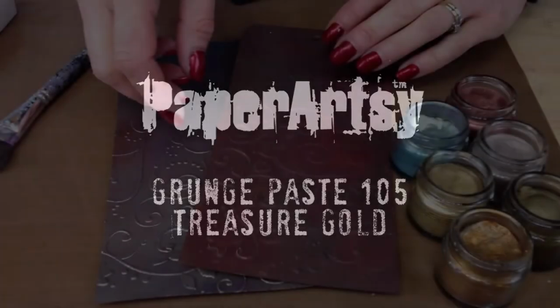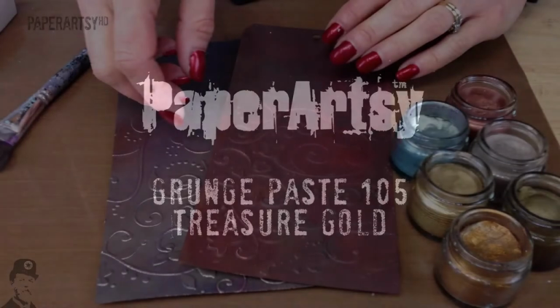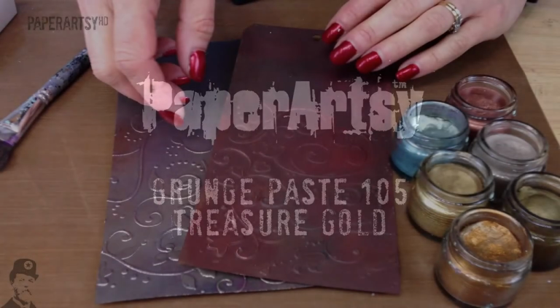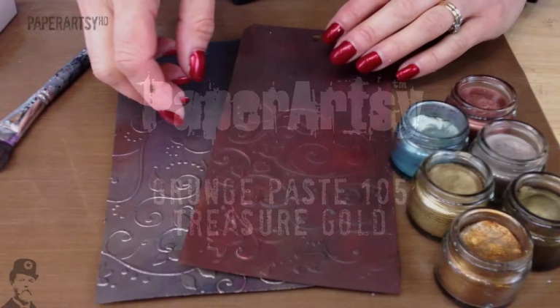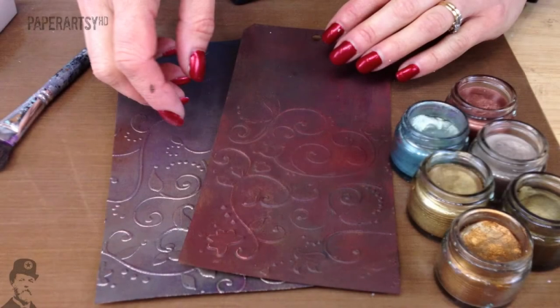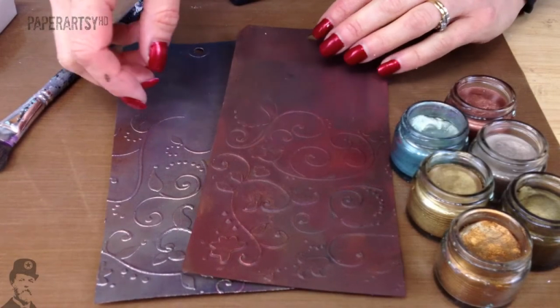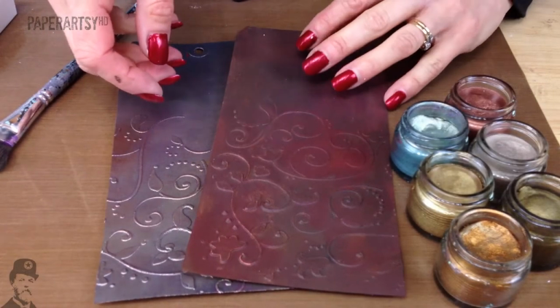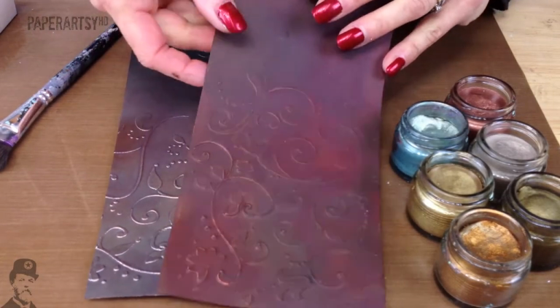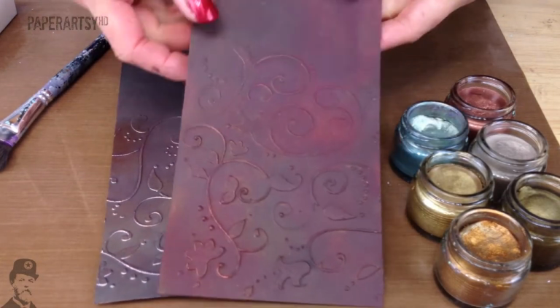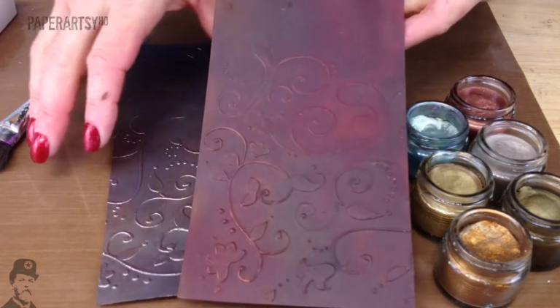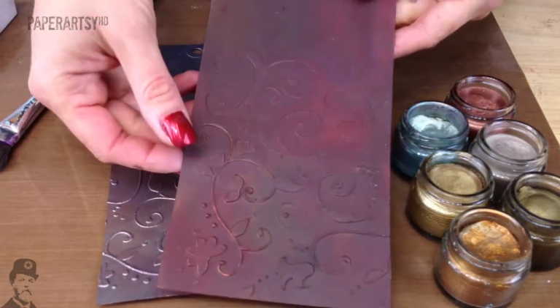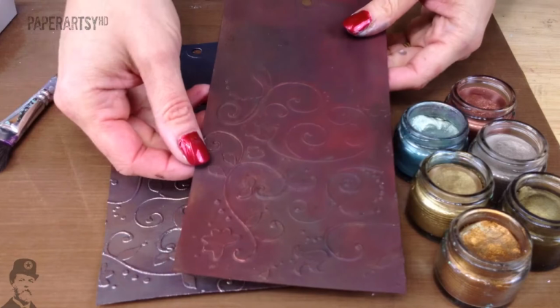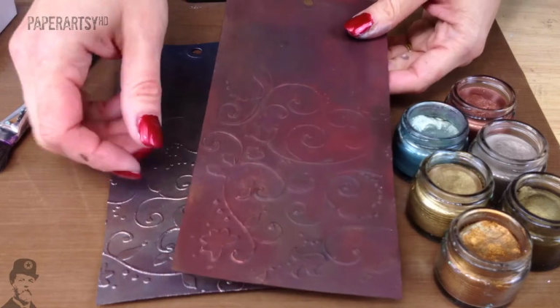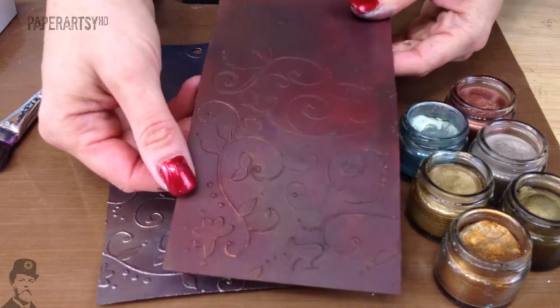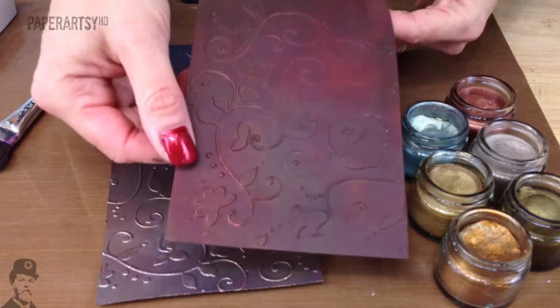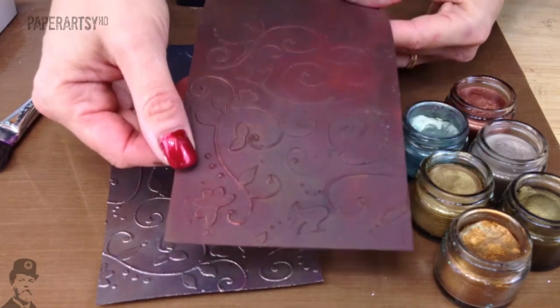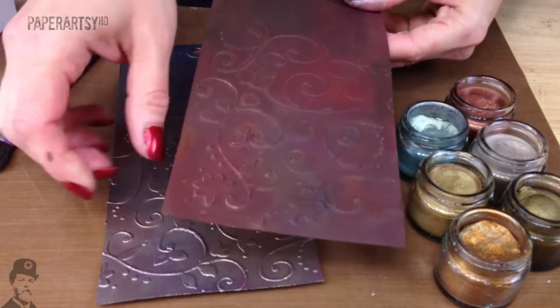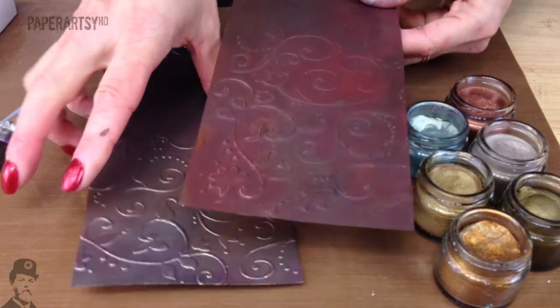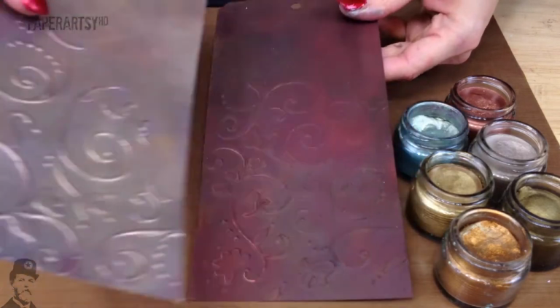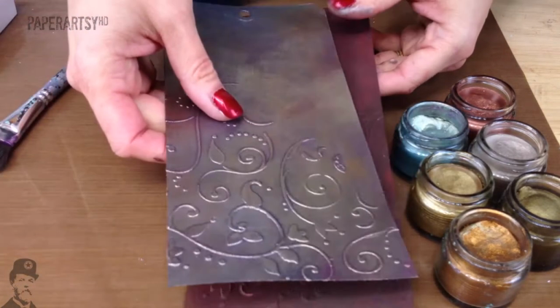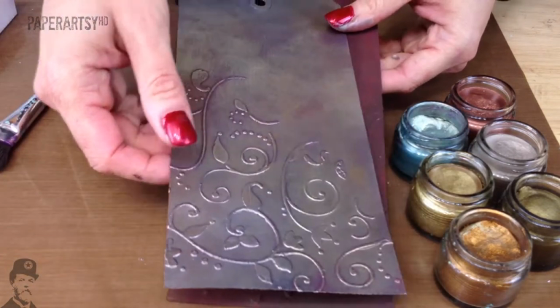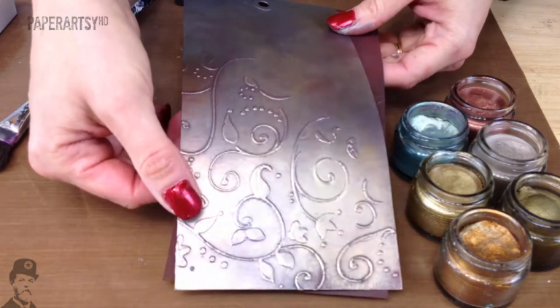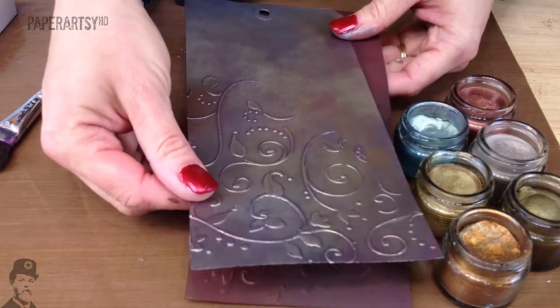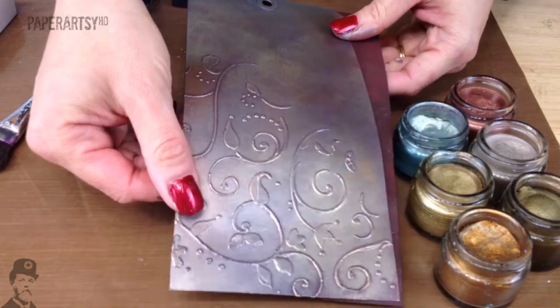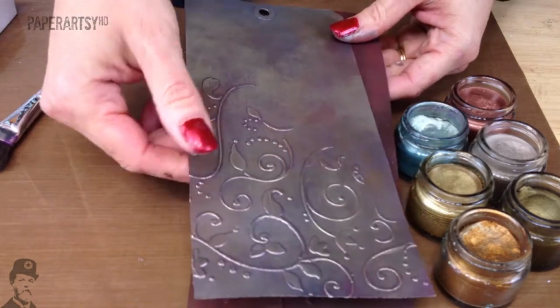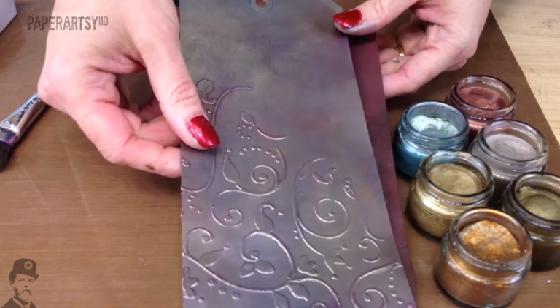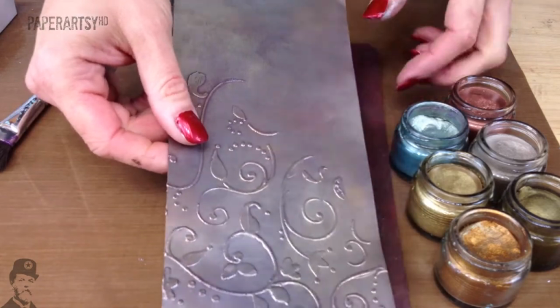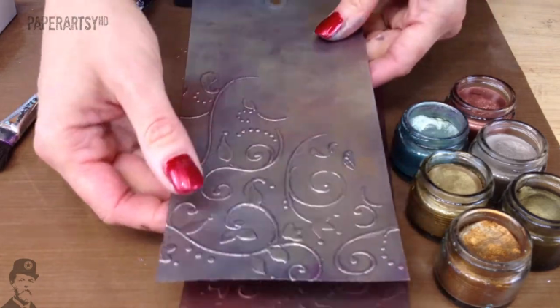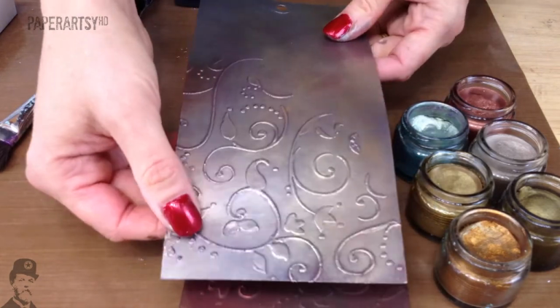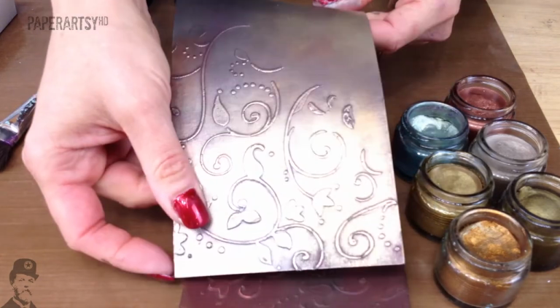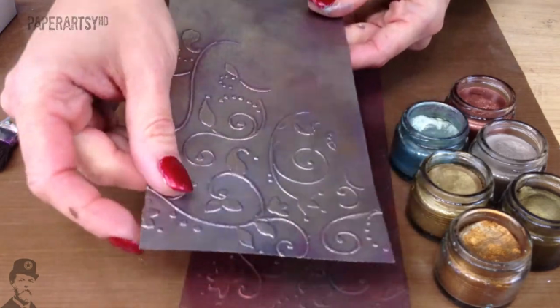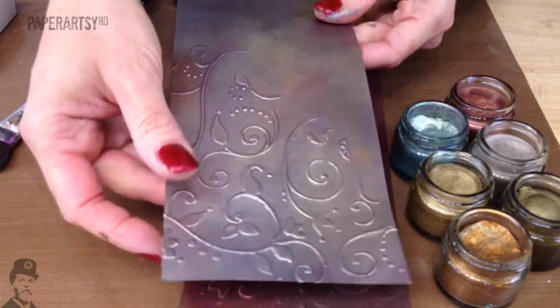Hi there, I'm Leandra from PaperArtsy. Back to how to use different effects with the texture paste. This time what we're going to do is use Treasure Gold on top, and it creates really amazing metallic looking tags.